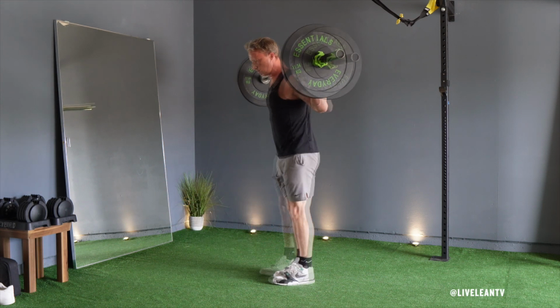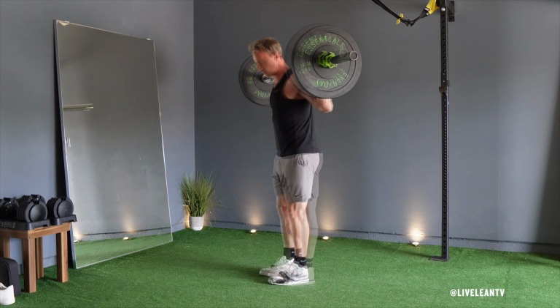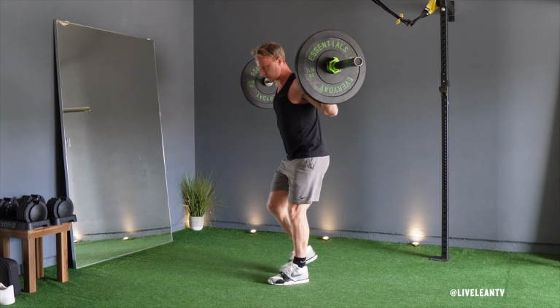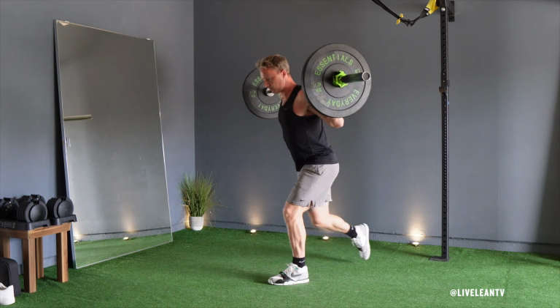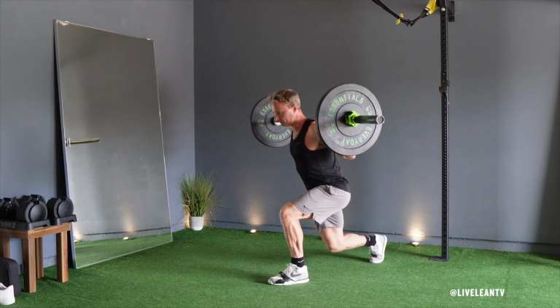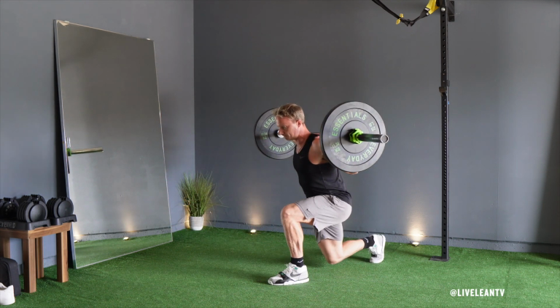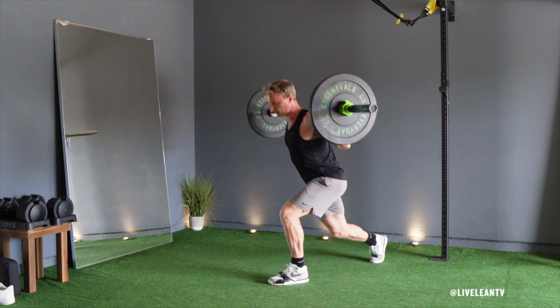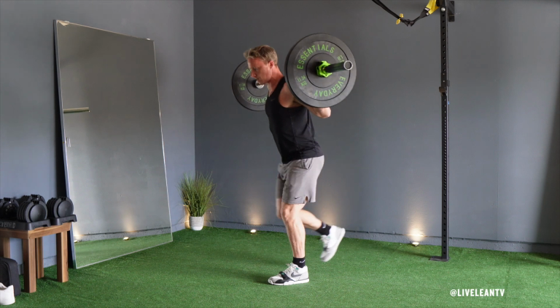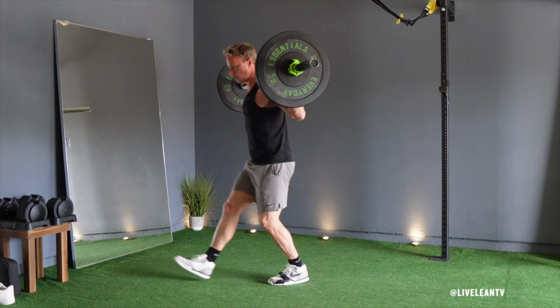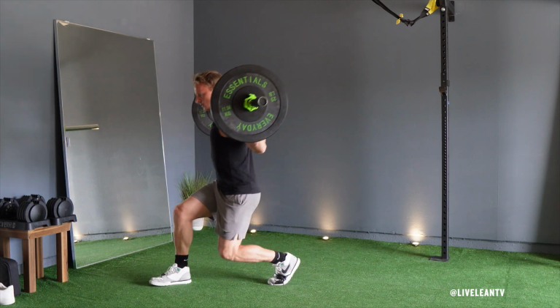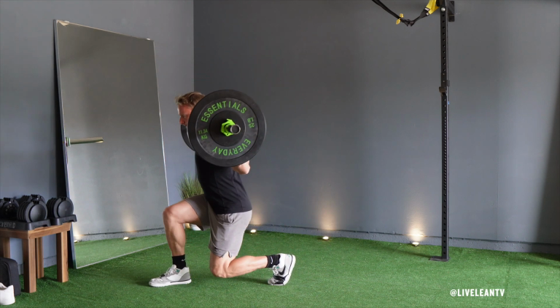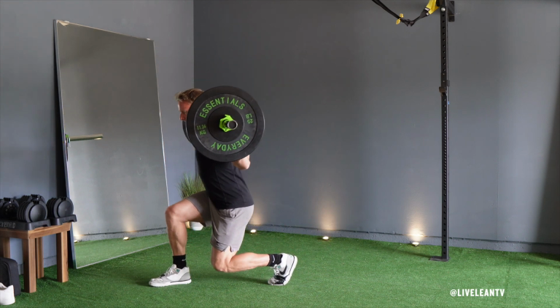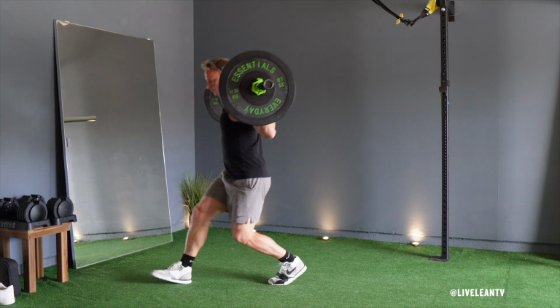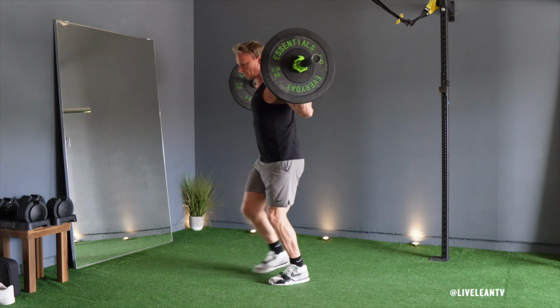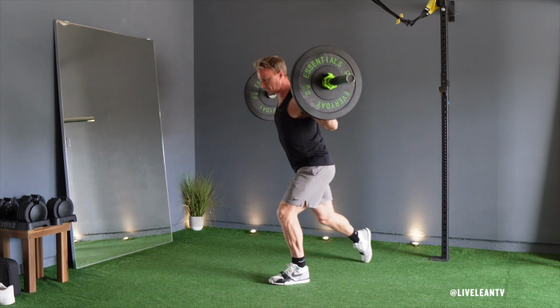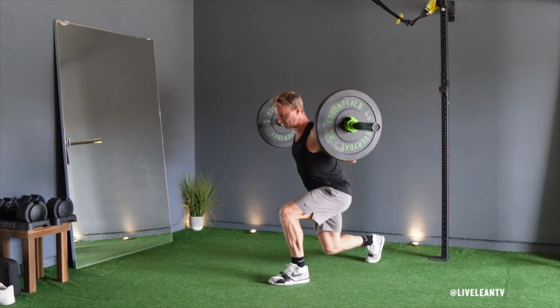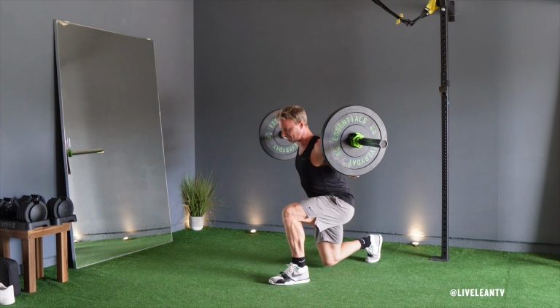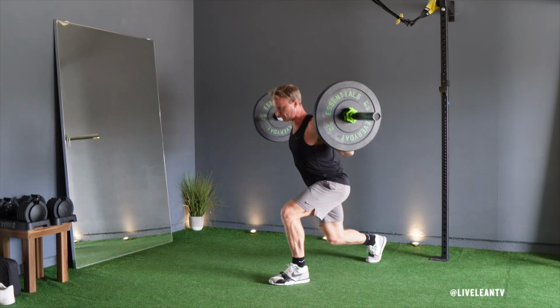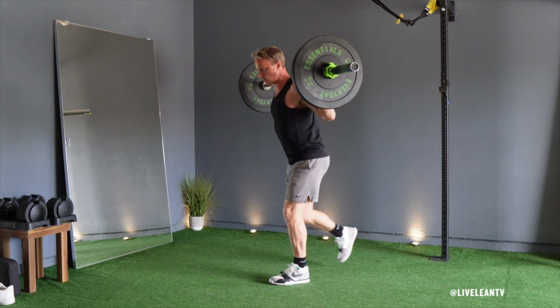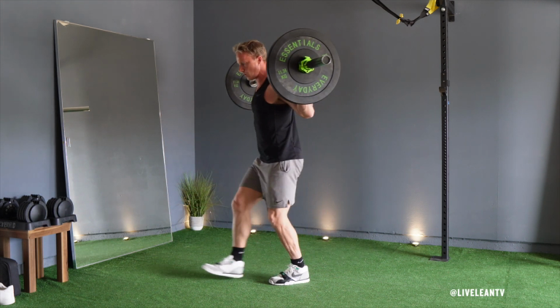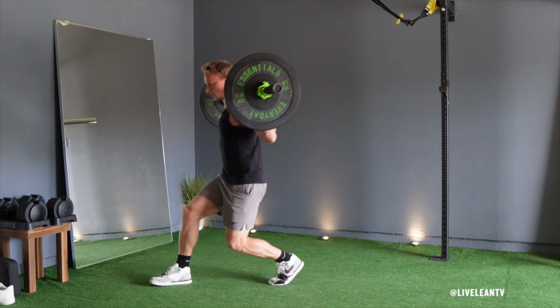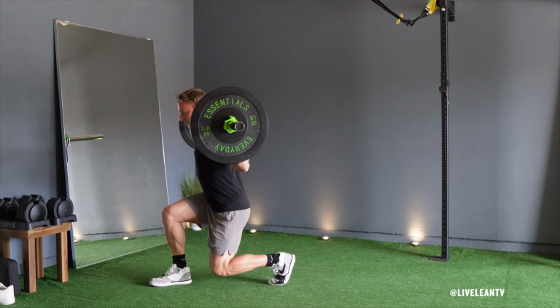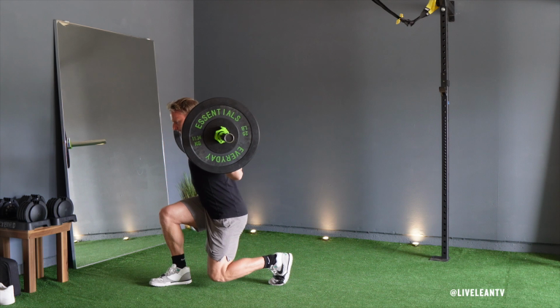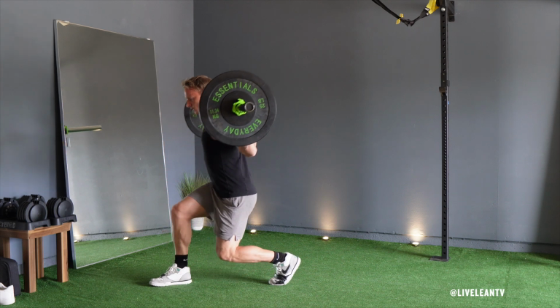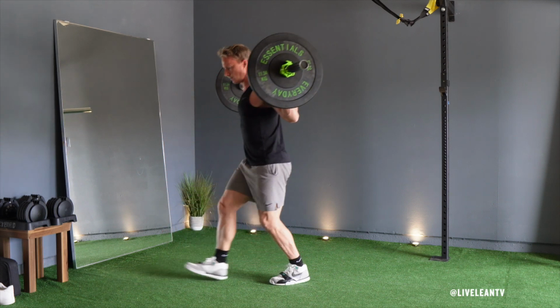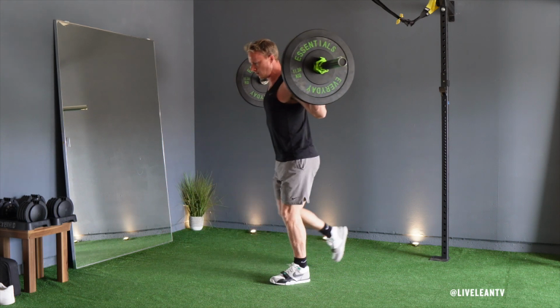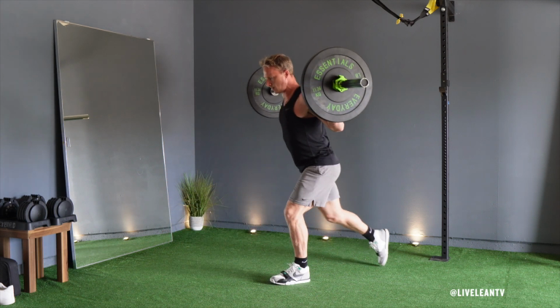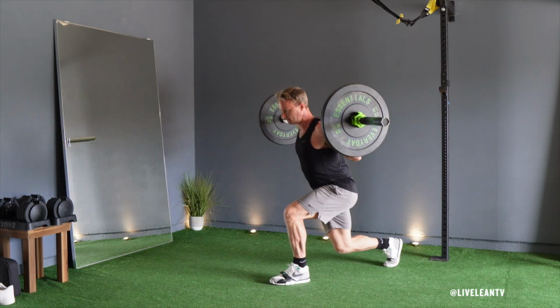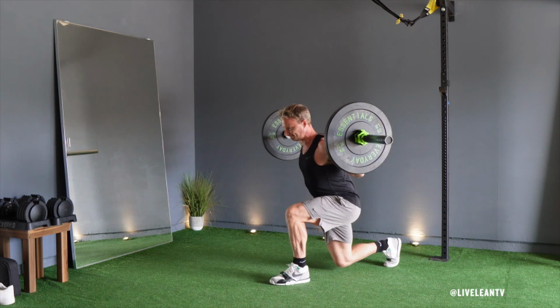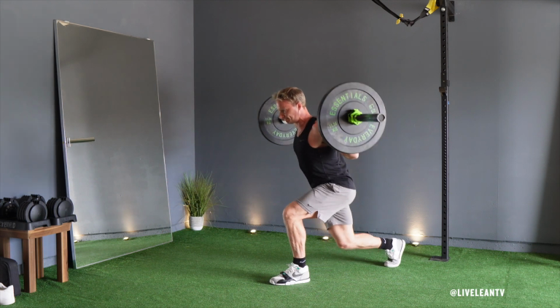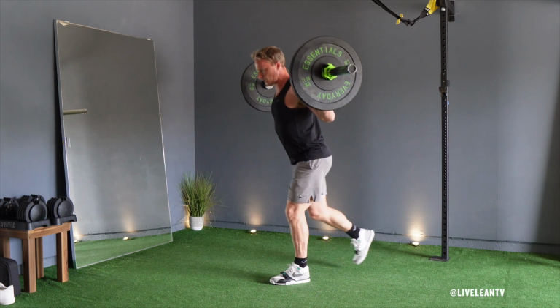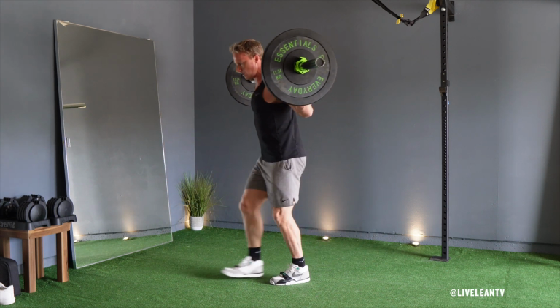To get started, step back with one leg and lower yourself into a reverse lunge until your back knee almost touches the floor and your front knee is bent at a 90 degree angle with your thigh parallel to the floor.